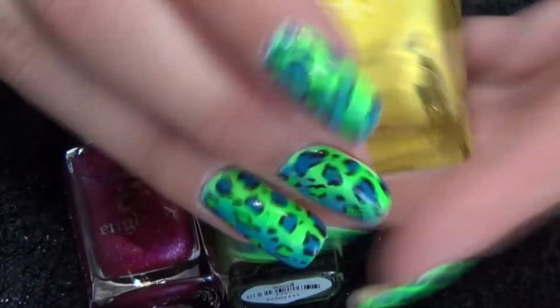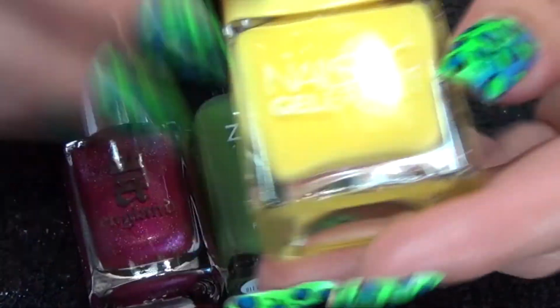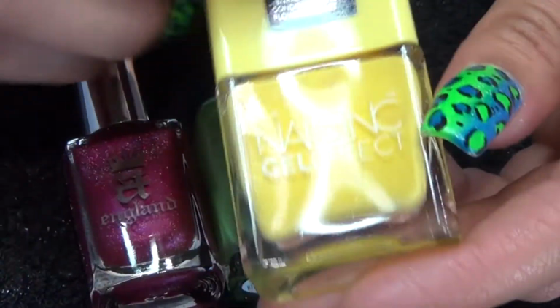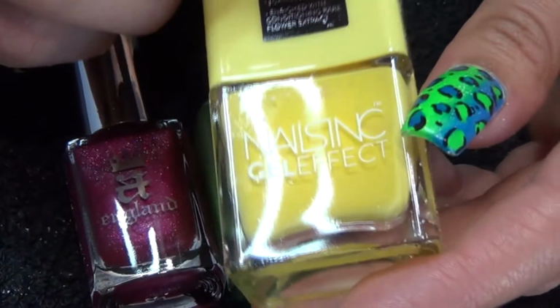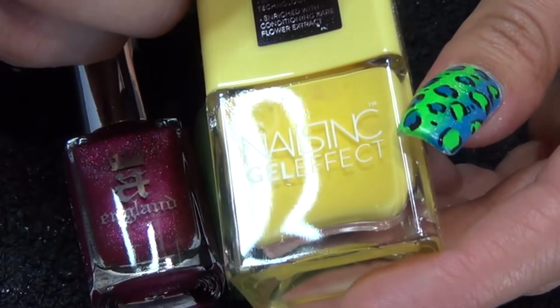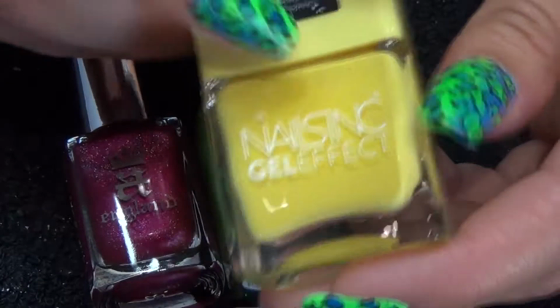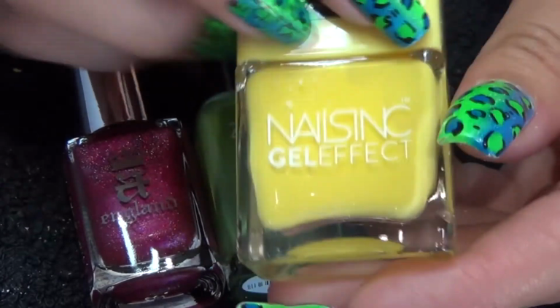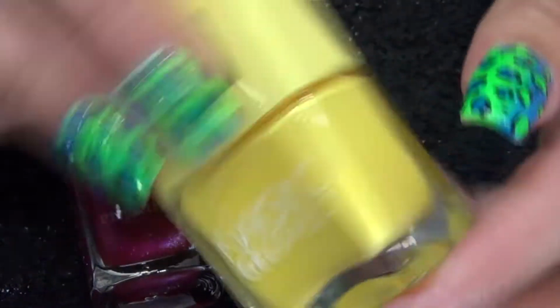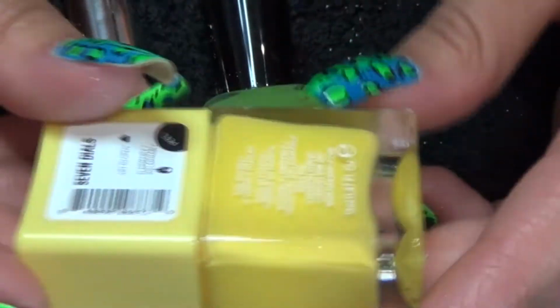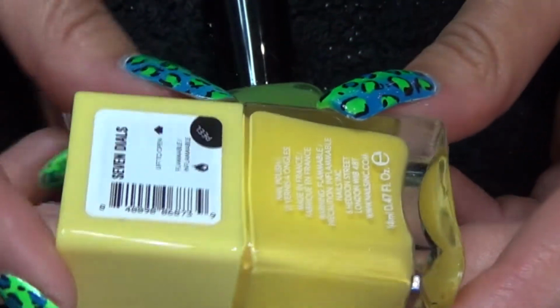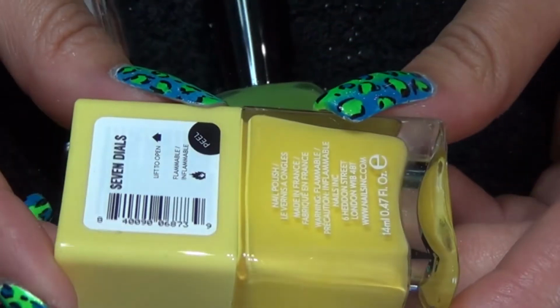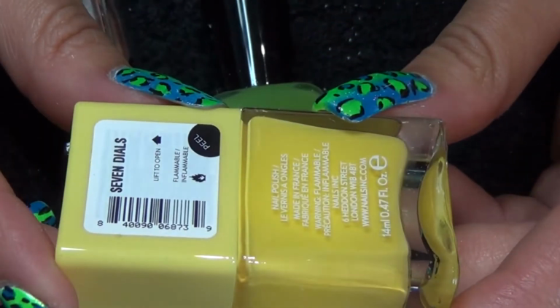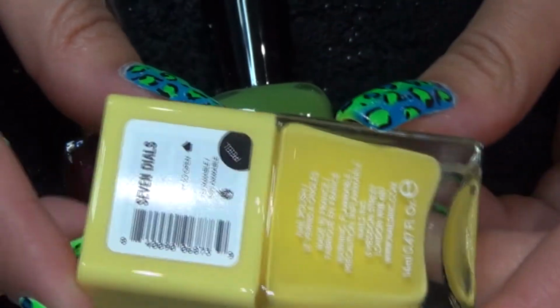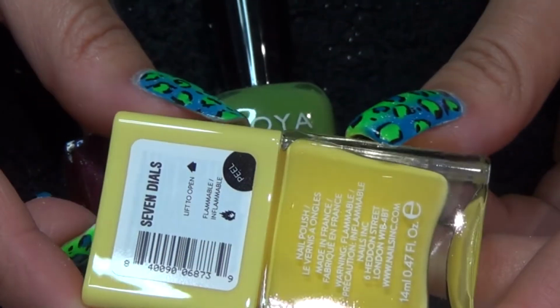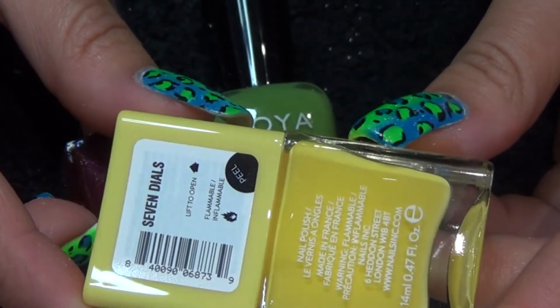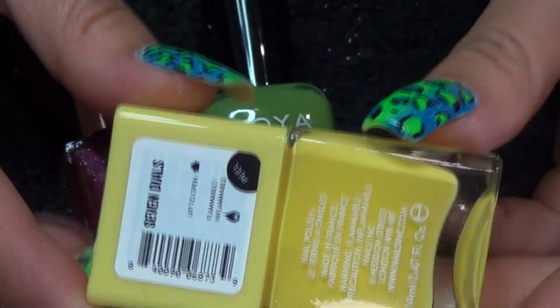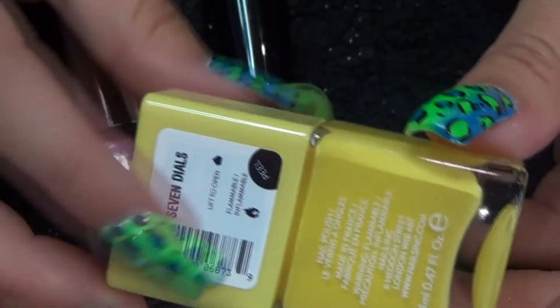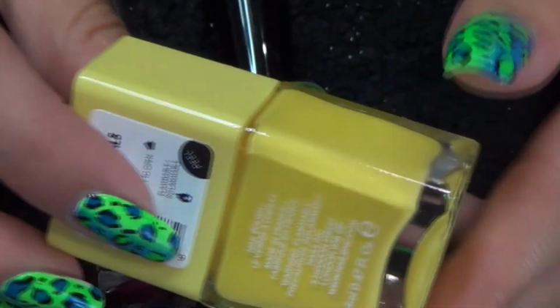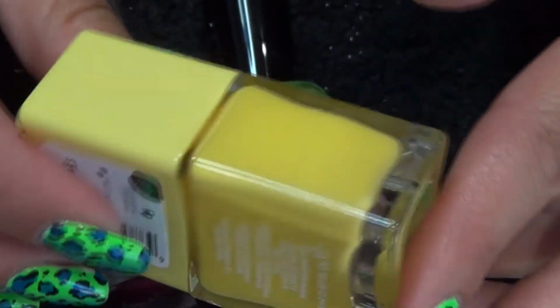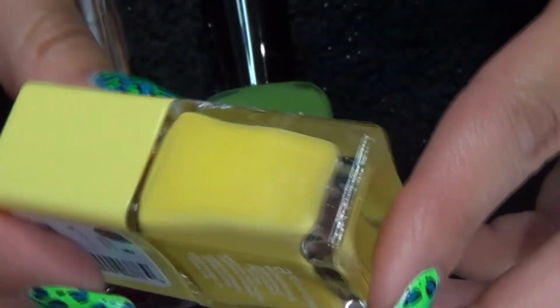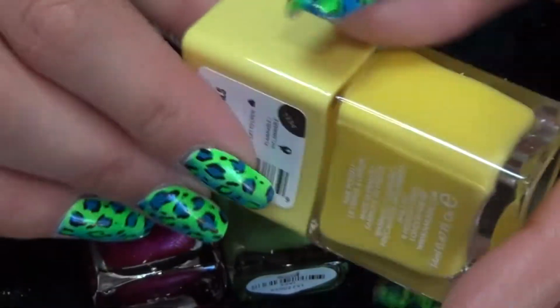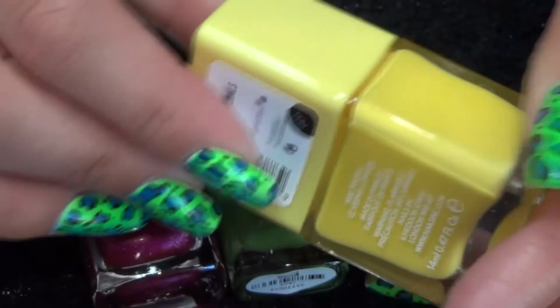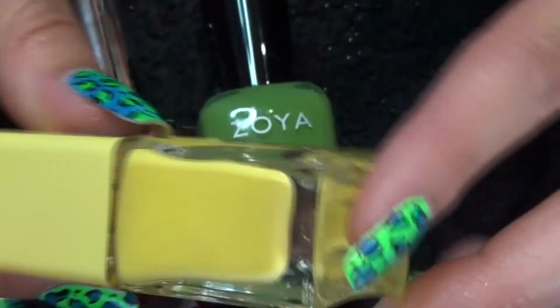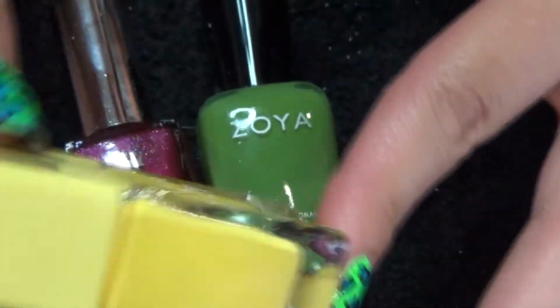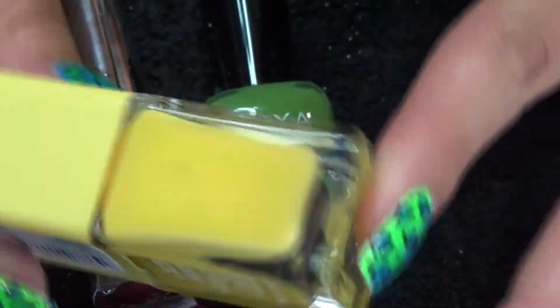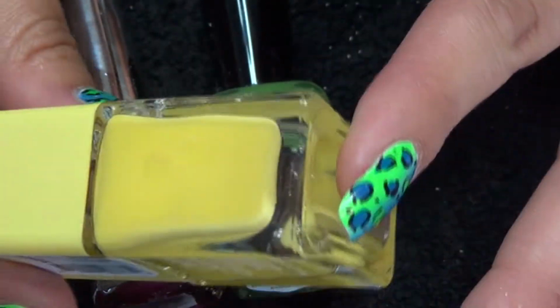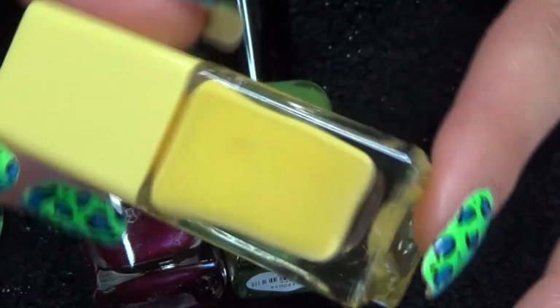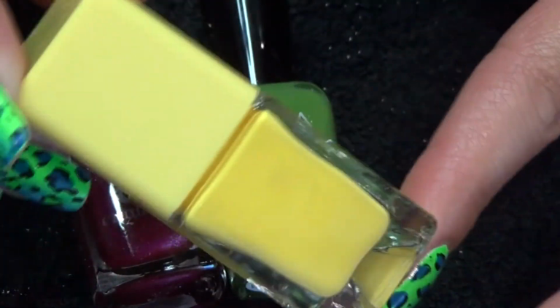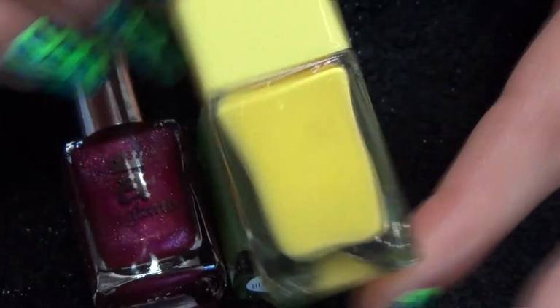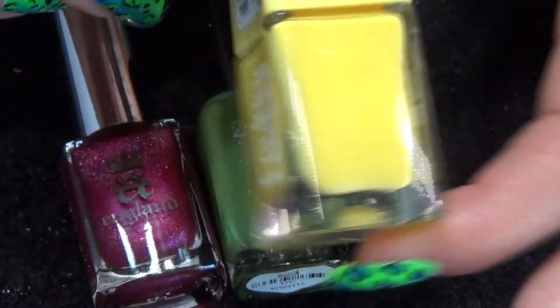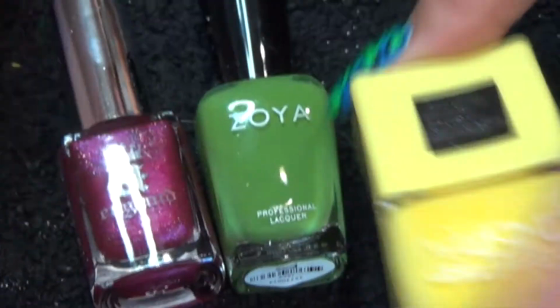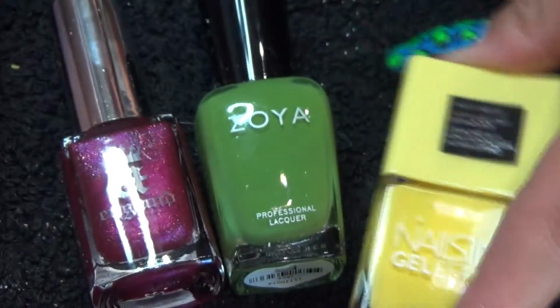The yellow is by Nails Inc. It's one of their gel effect polishes and it is called Seven Dials. It is just a nice flat yellow colour — really nice.